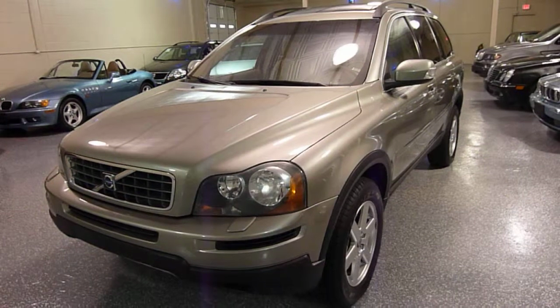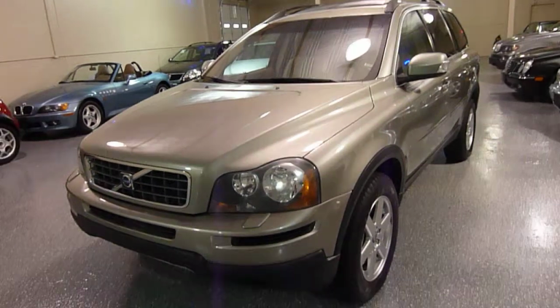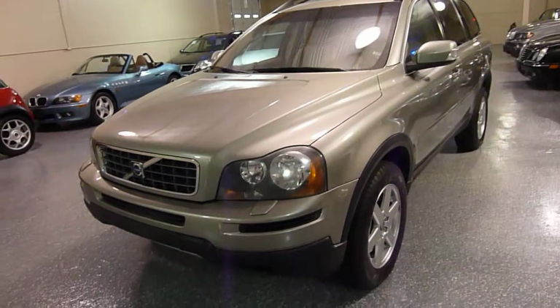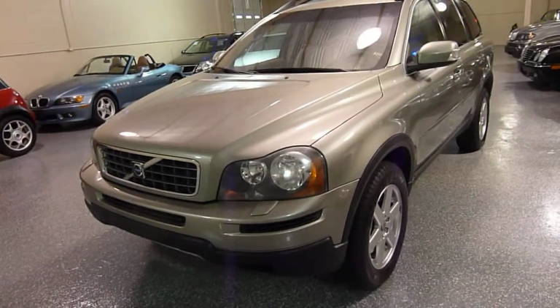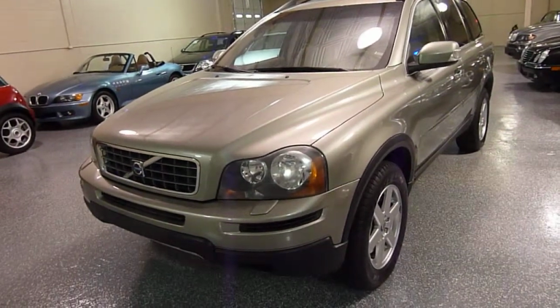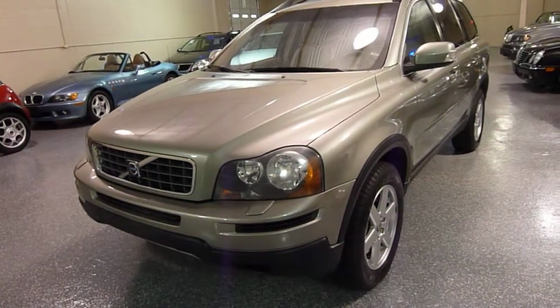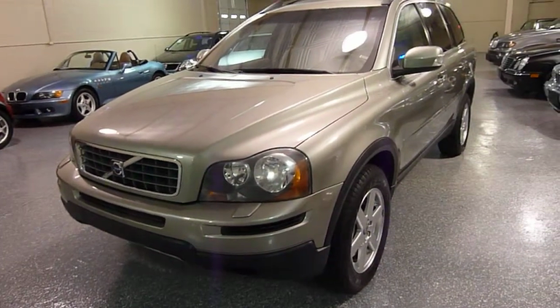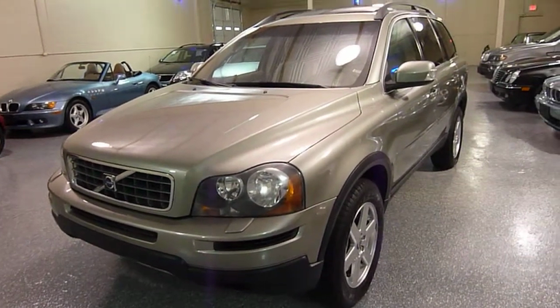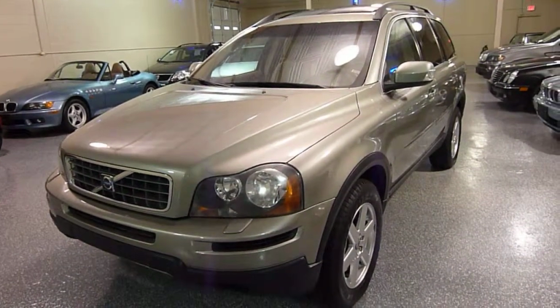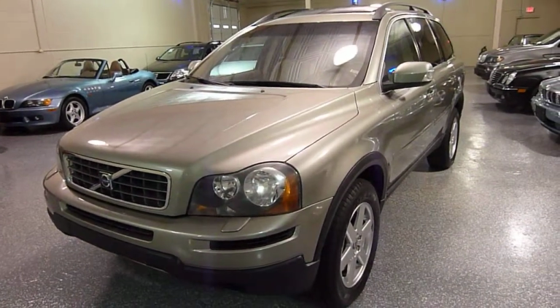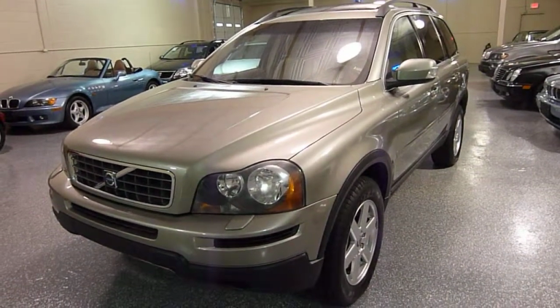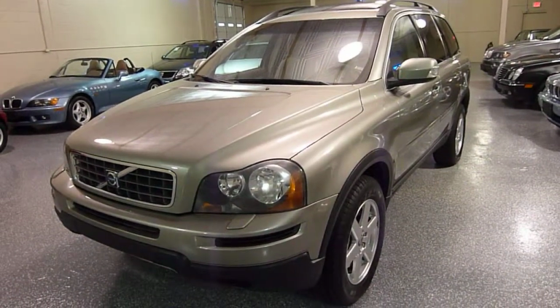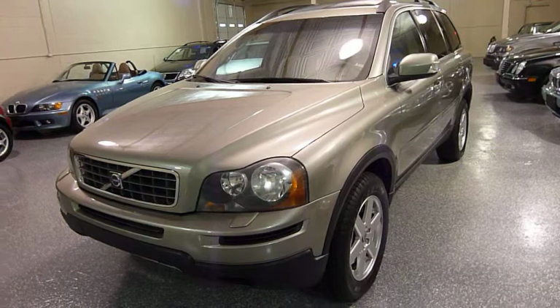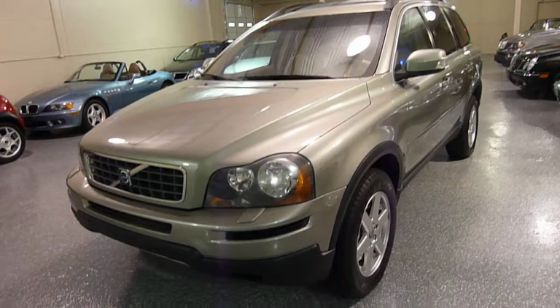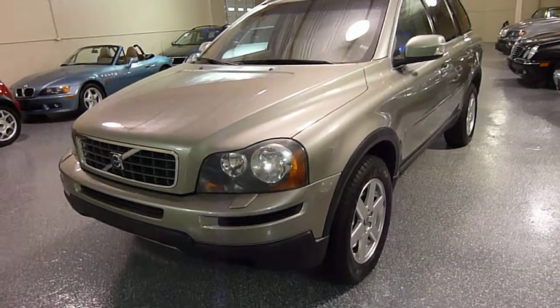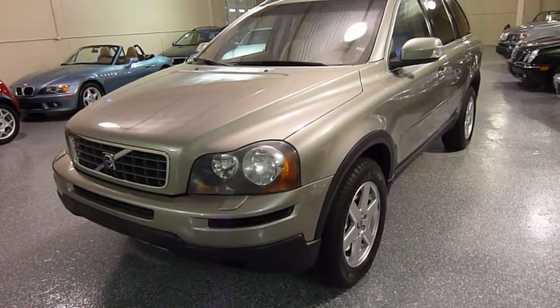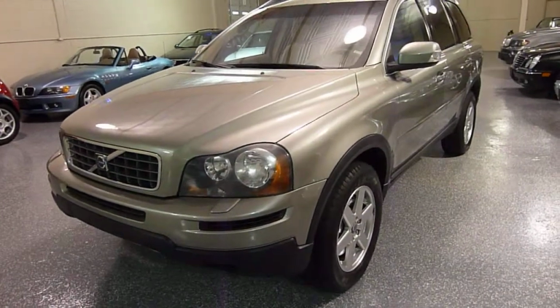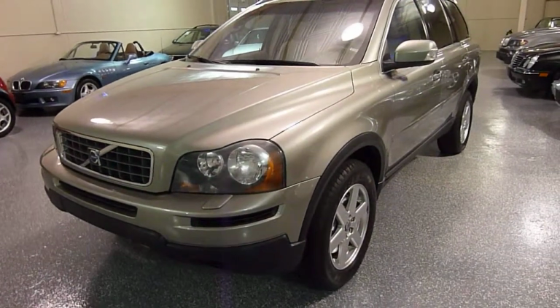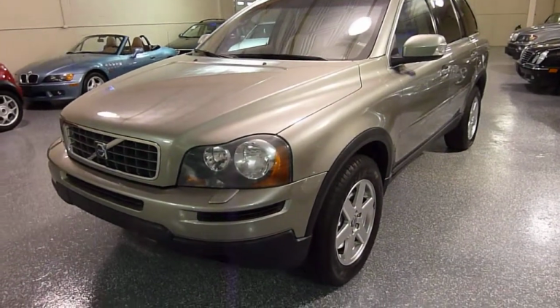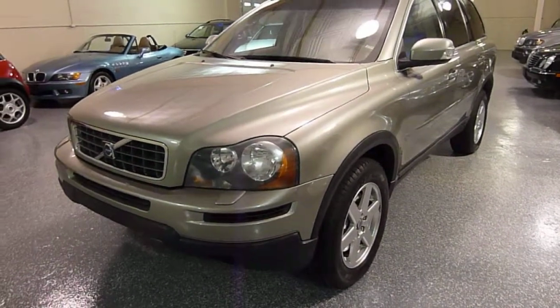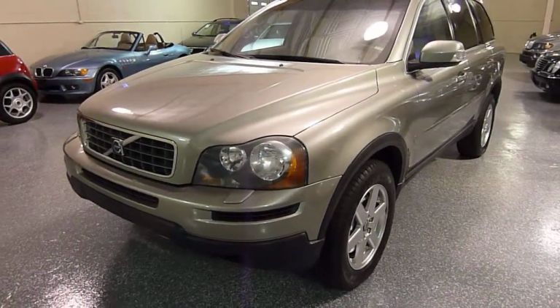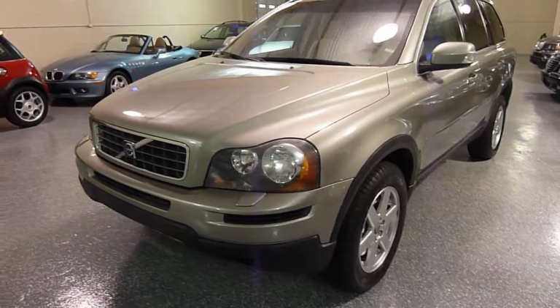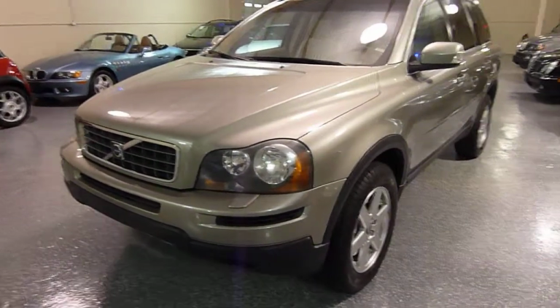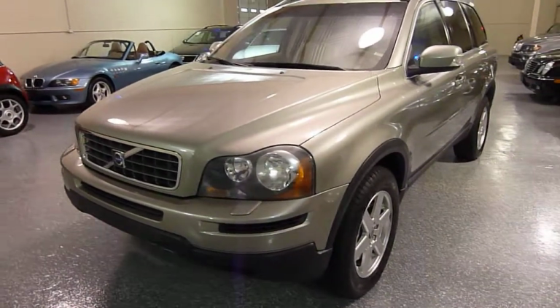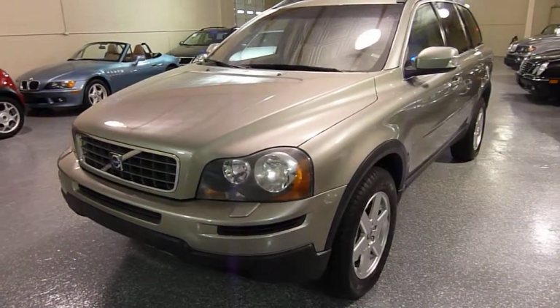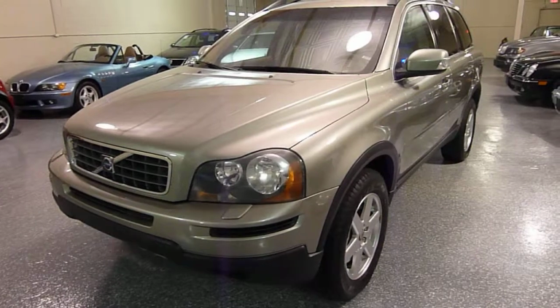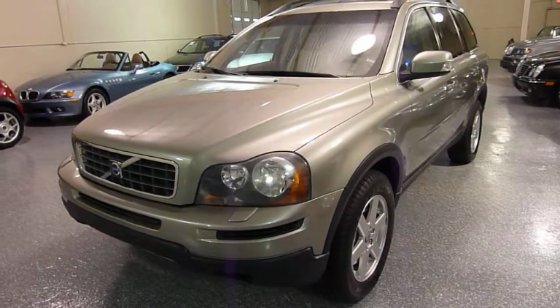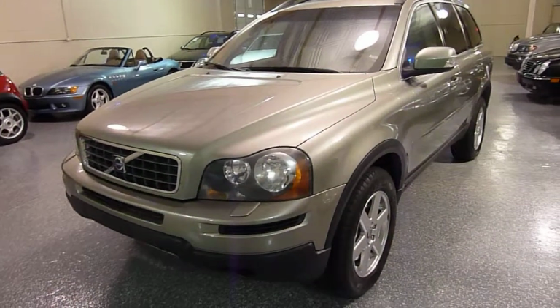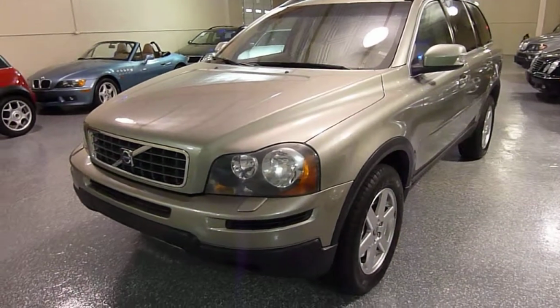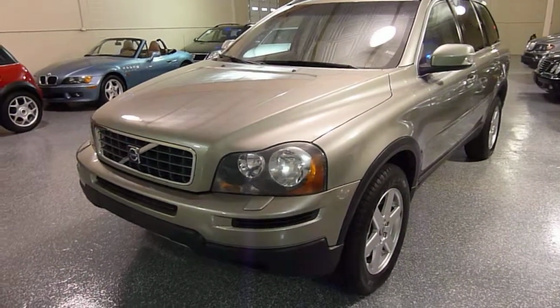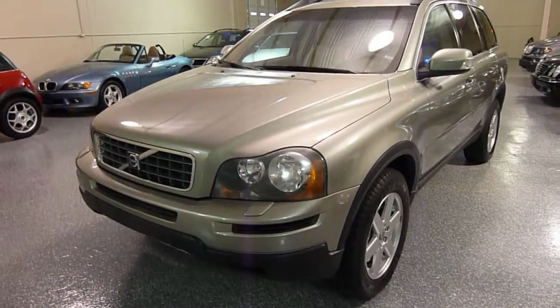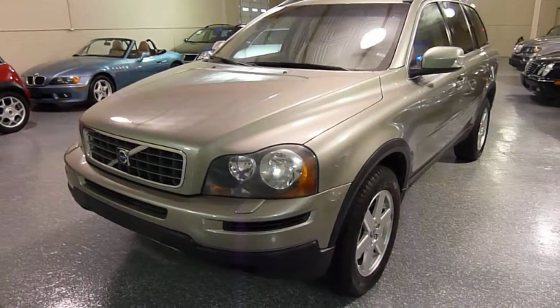This is a 2007 XC90 Volvo SUV. It's all wheel drive, has a straight inline 6, 3.2 liters.